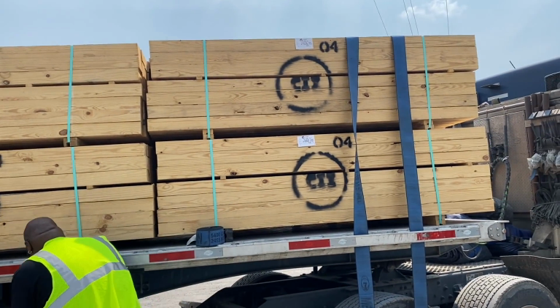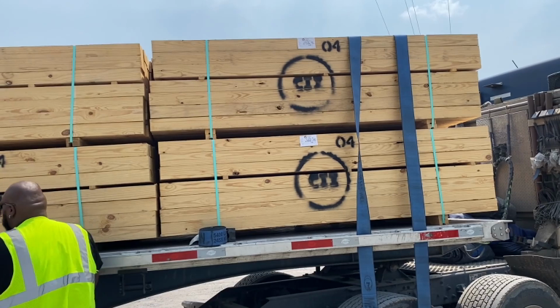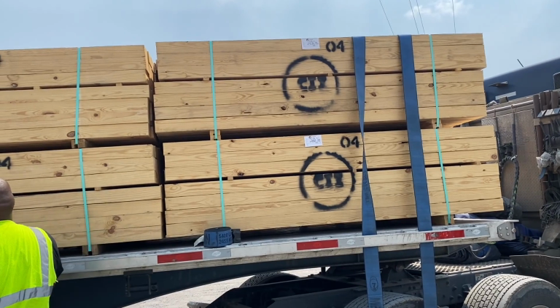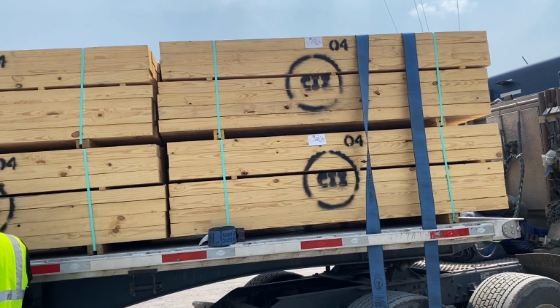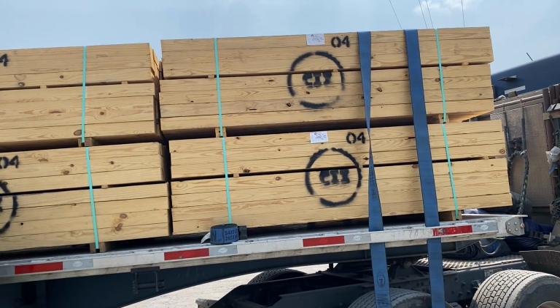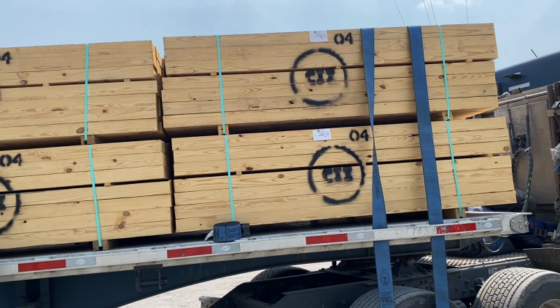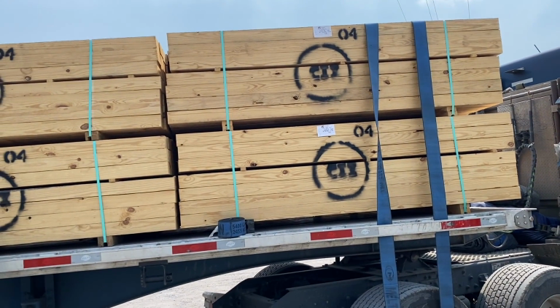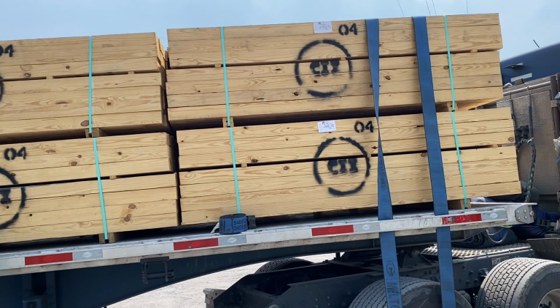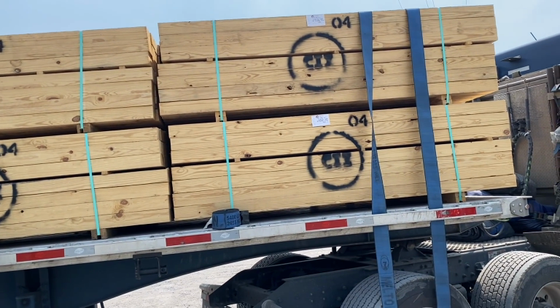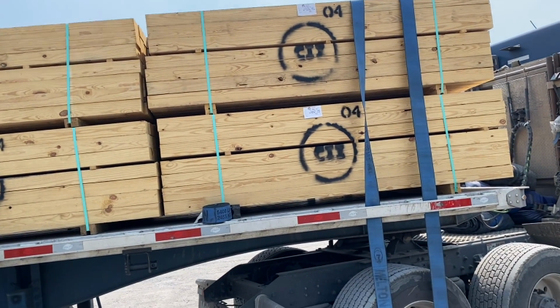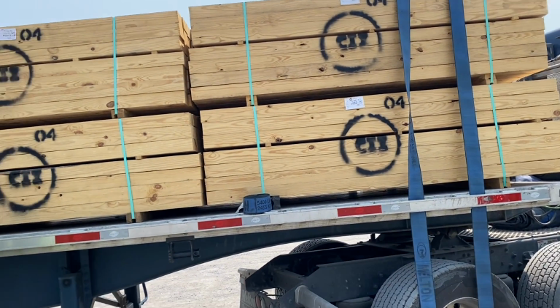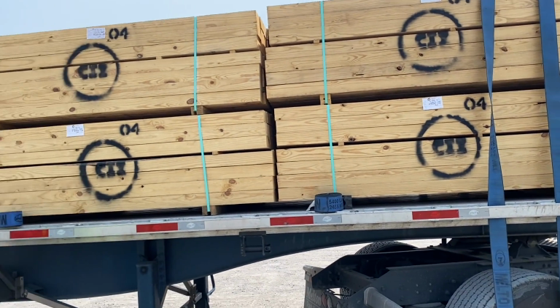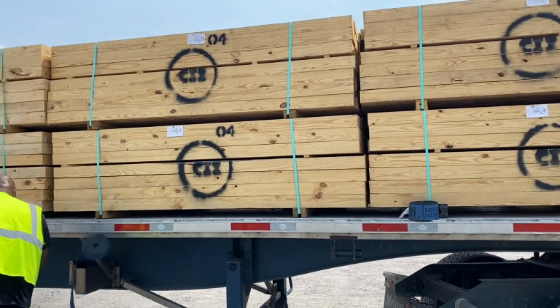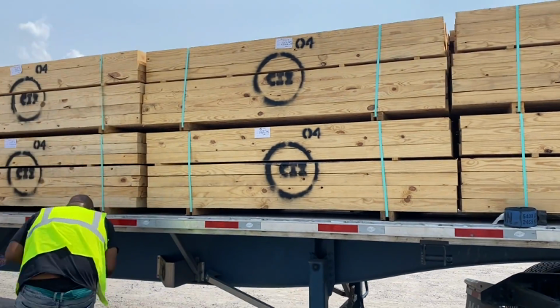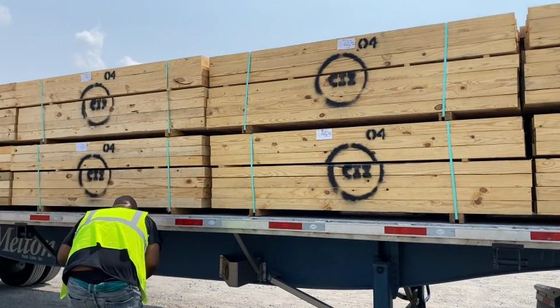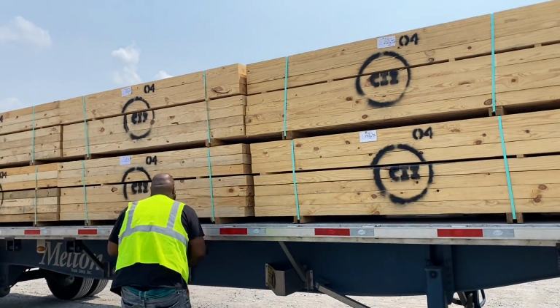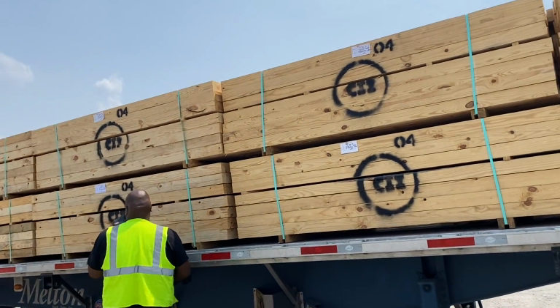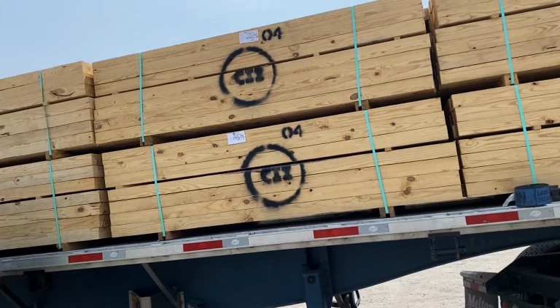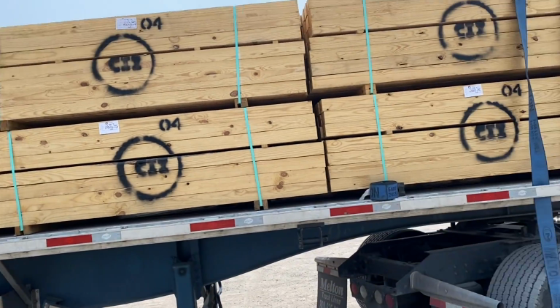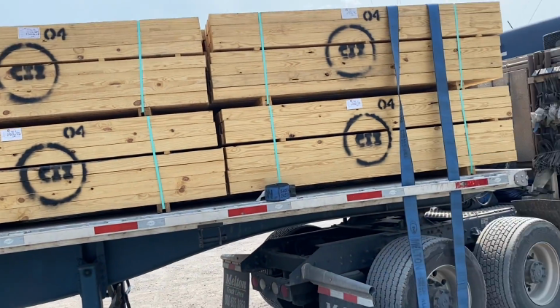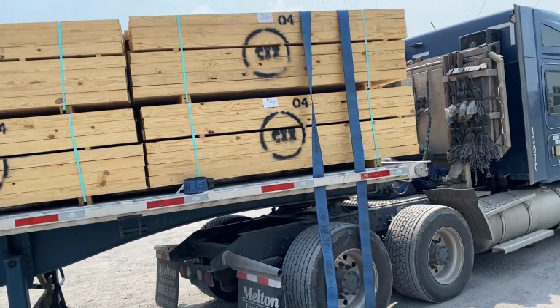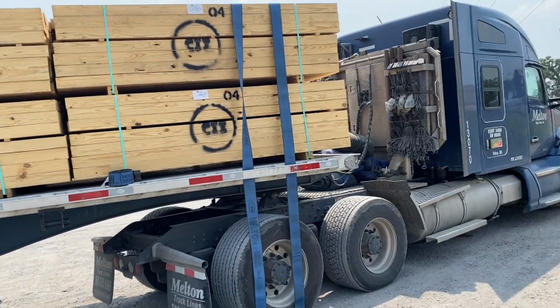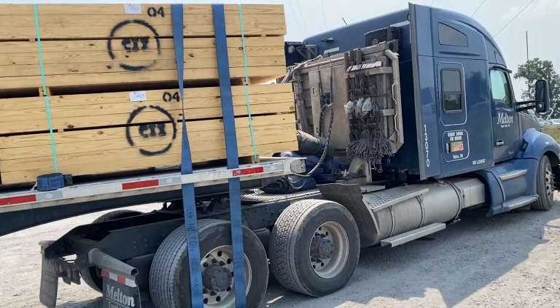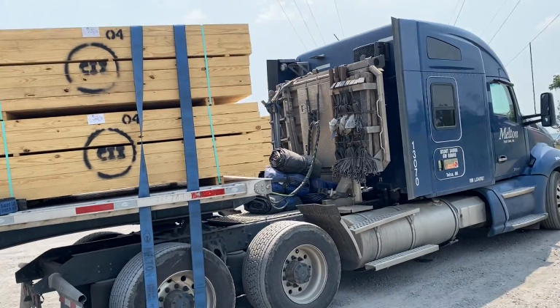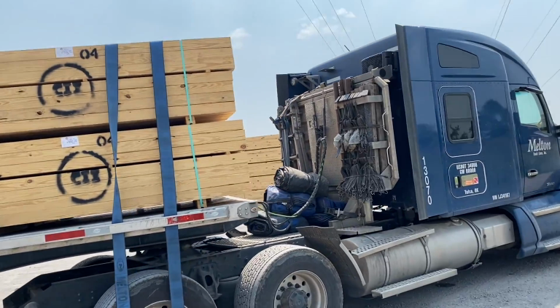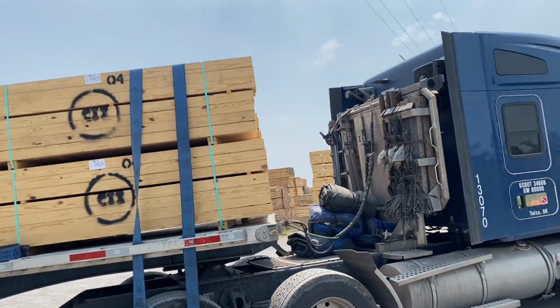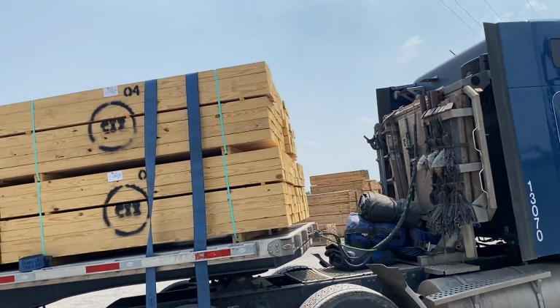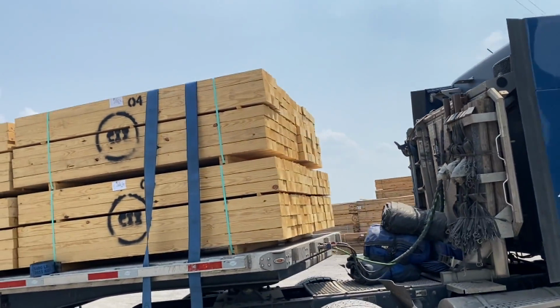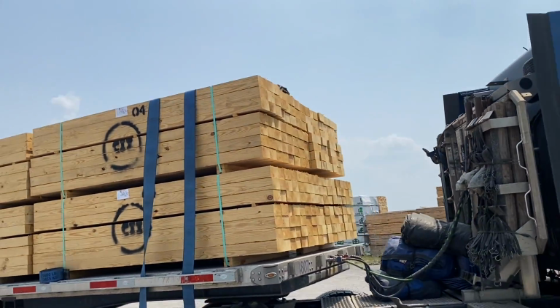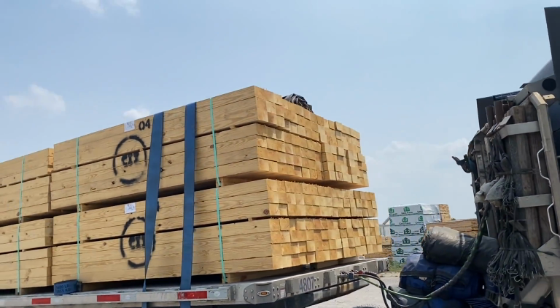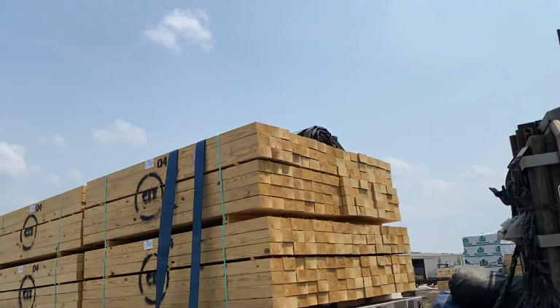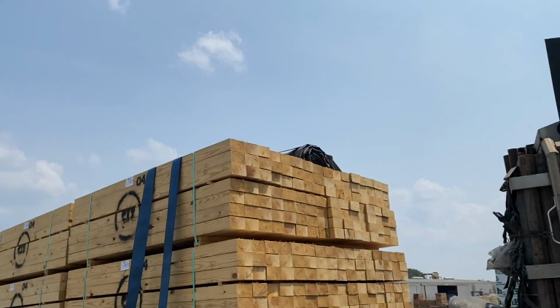I'm going to let him finish strapping and securing the load, and then we'll get going with the tarps. I'm going to see if I can show you guys — look up at the top of that load.